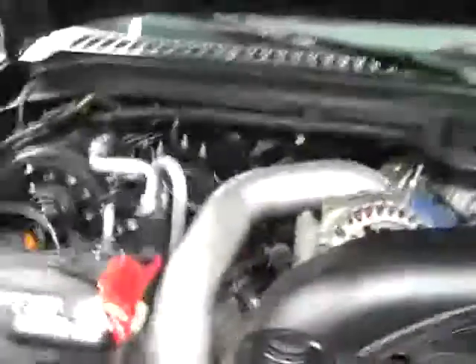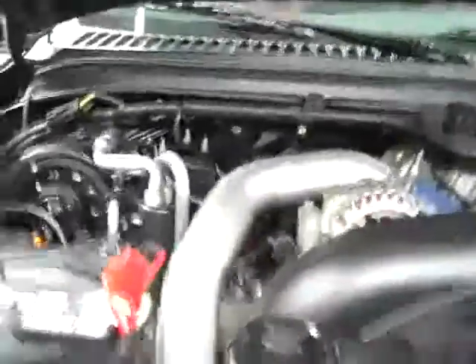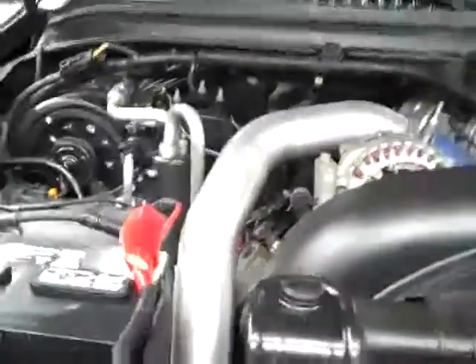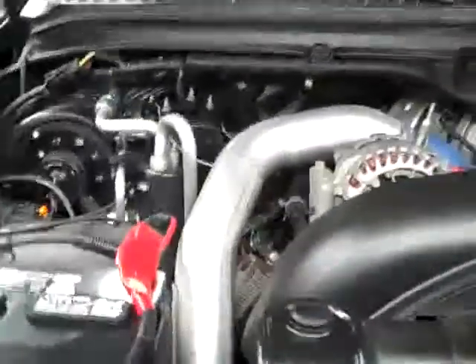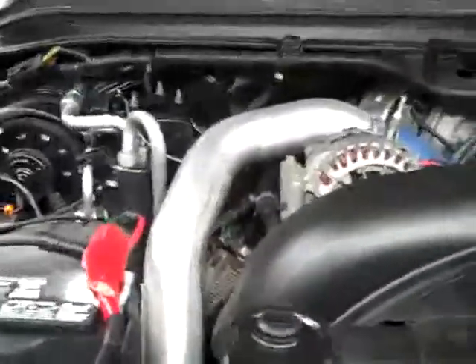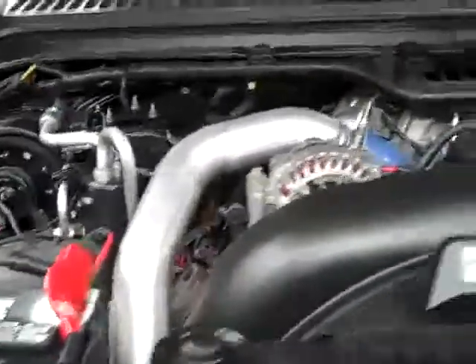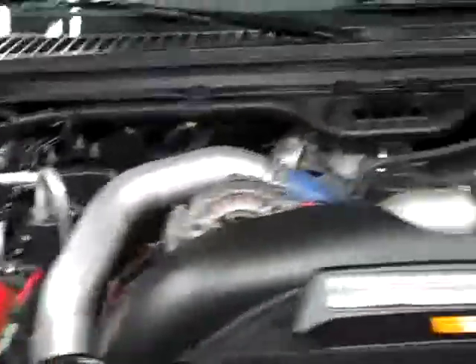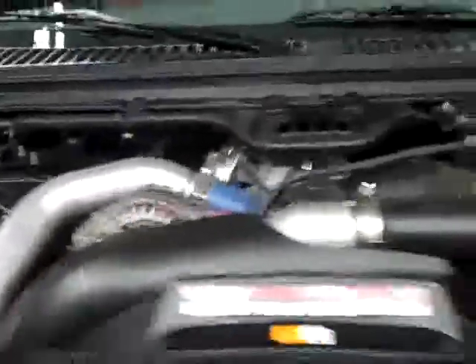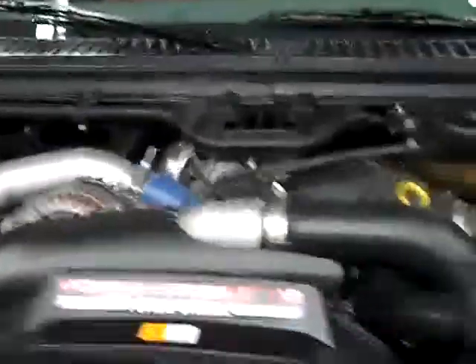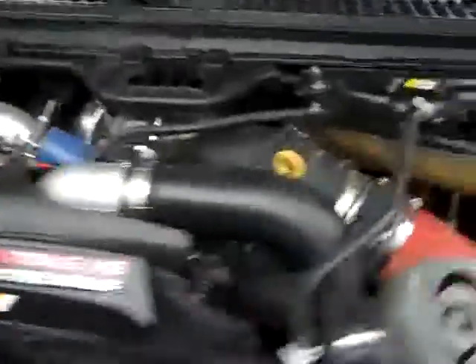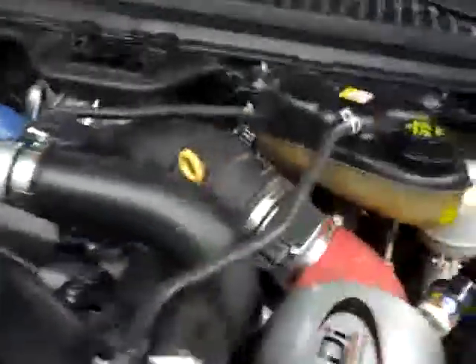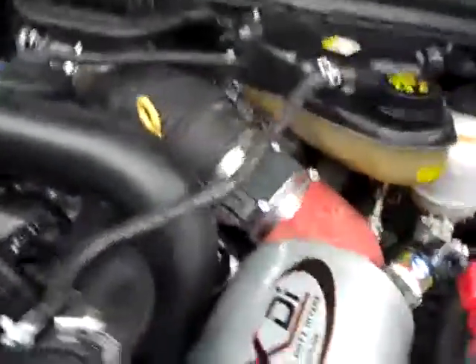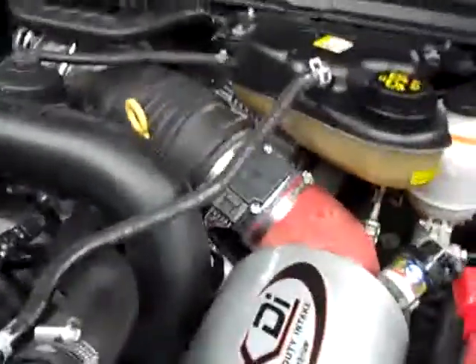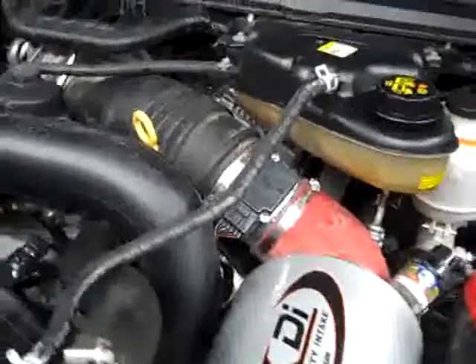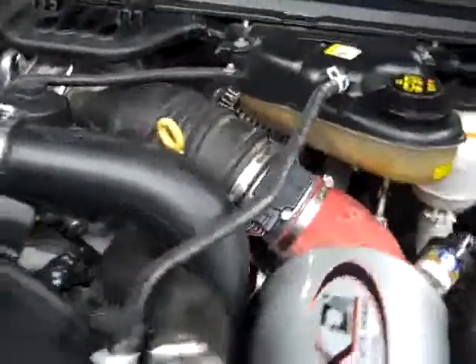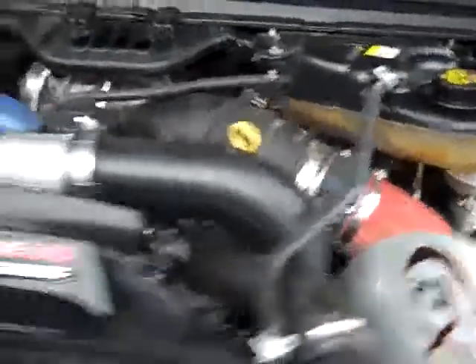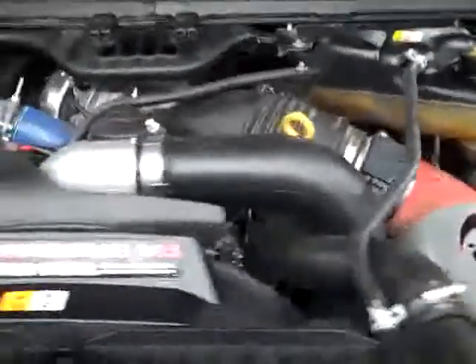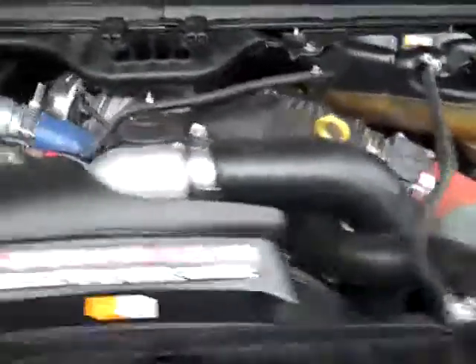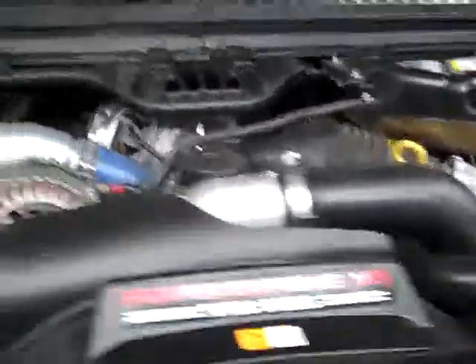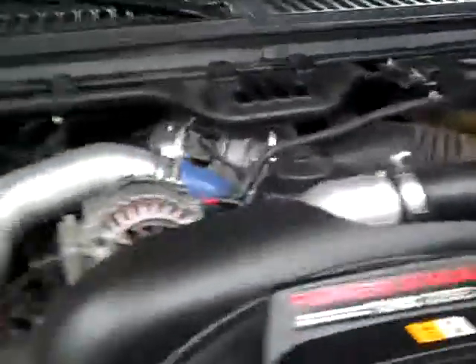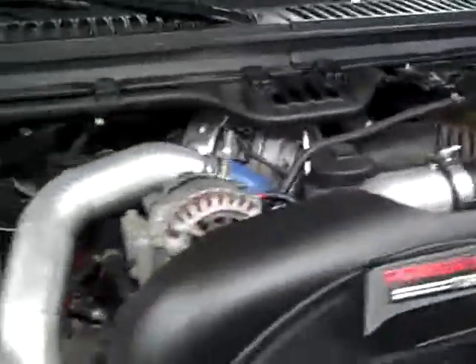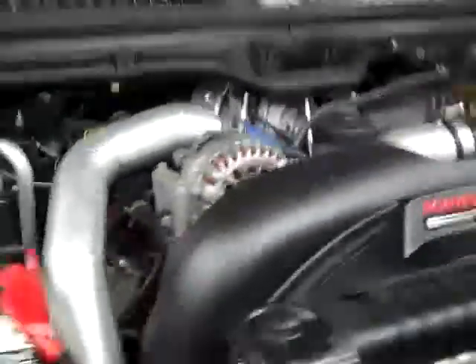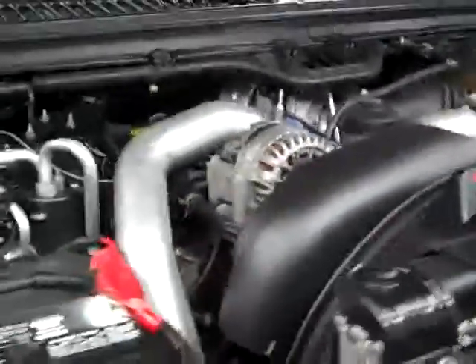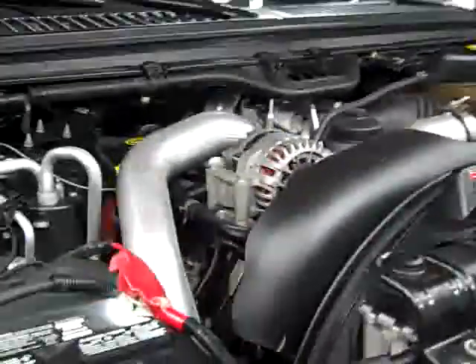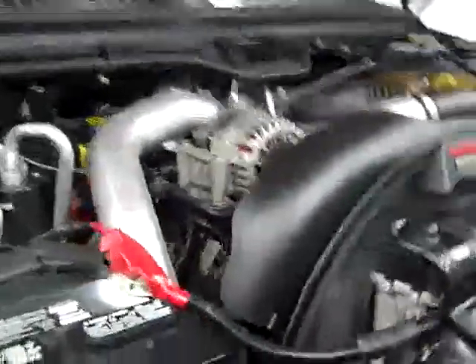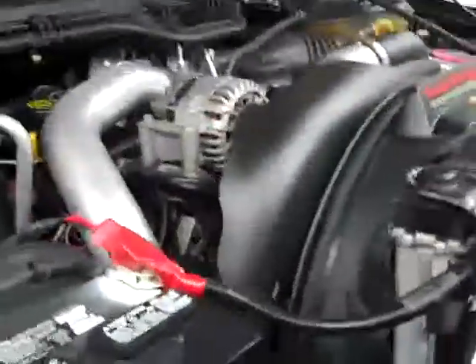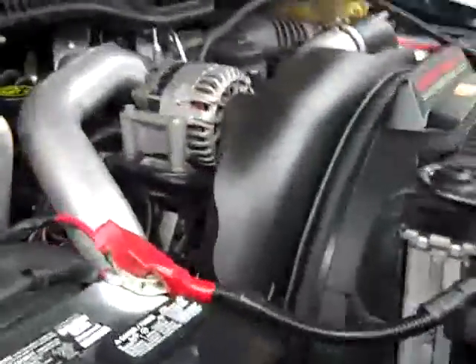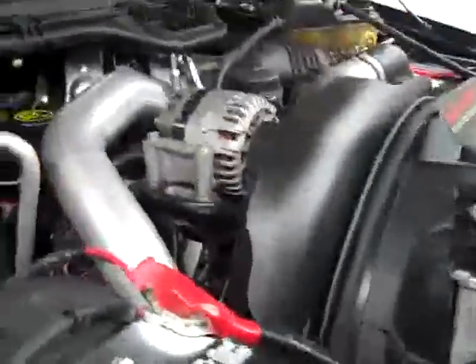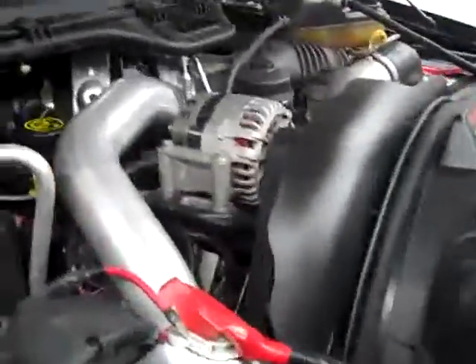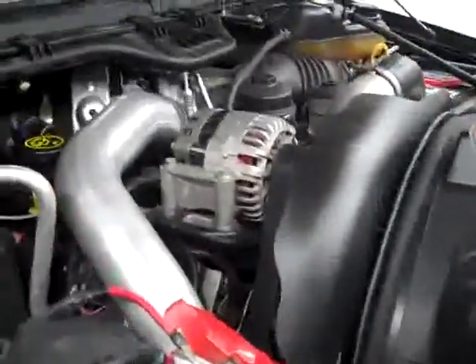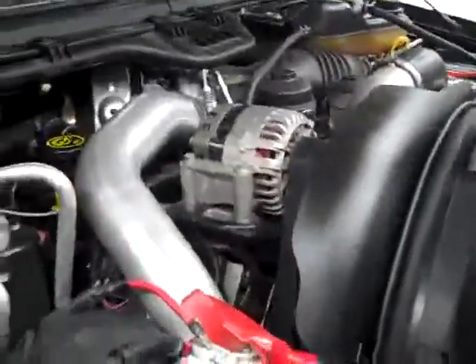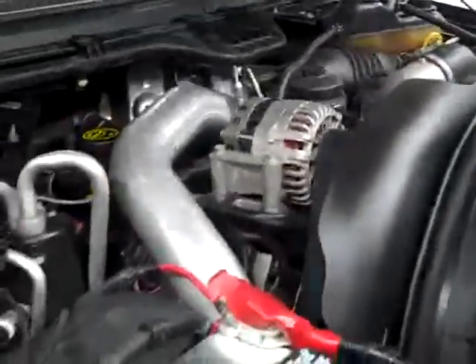Under the hood it's a very clean engine bay, running nice and smoothly. Looks like there's an aftermarket intake on it too.